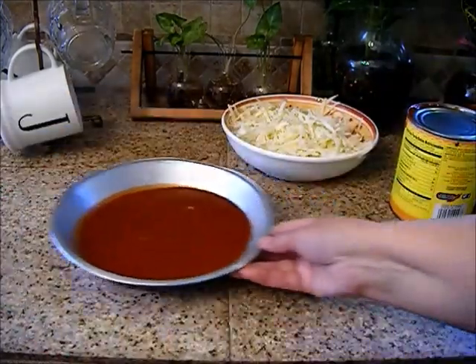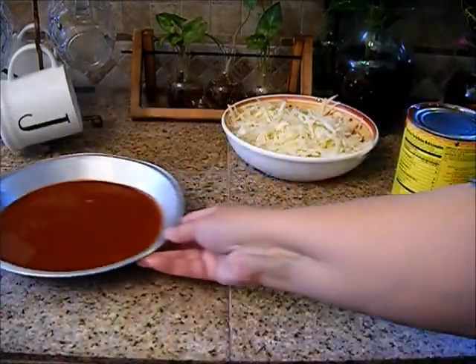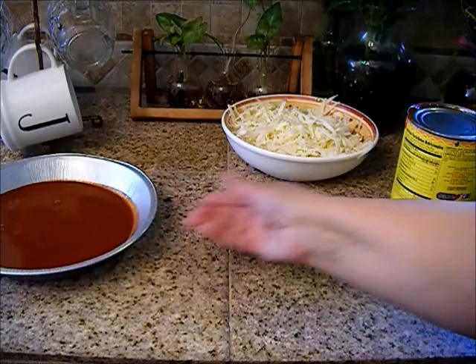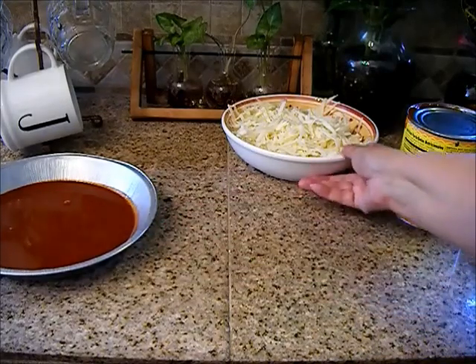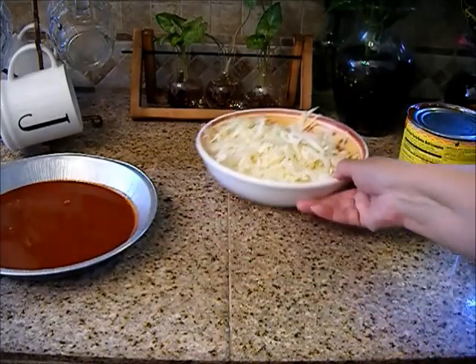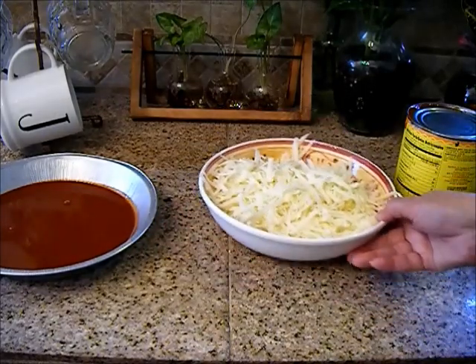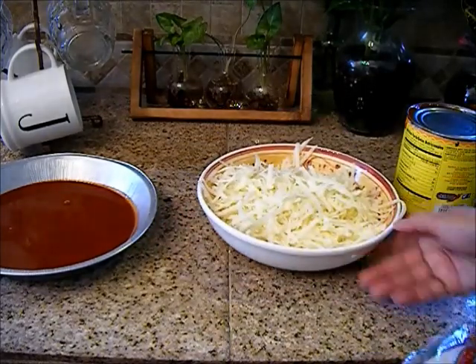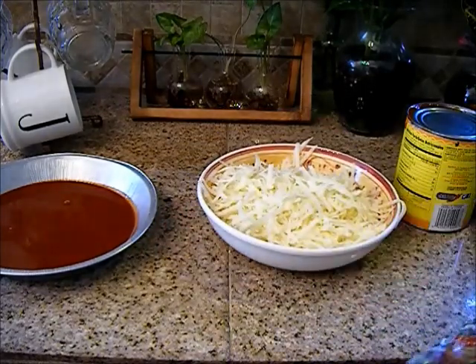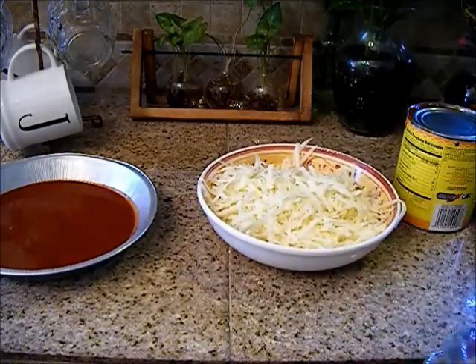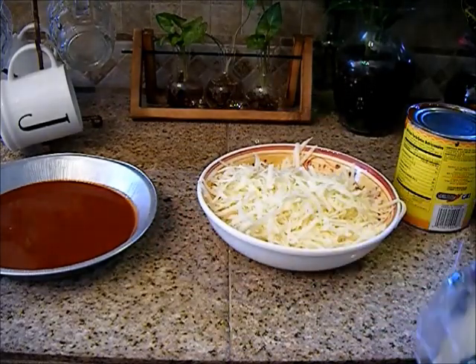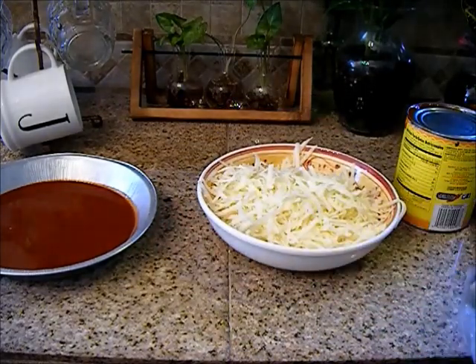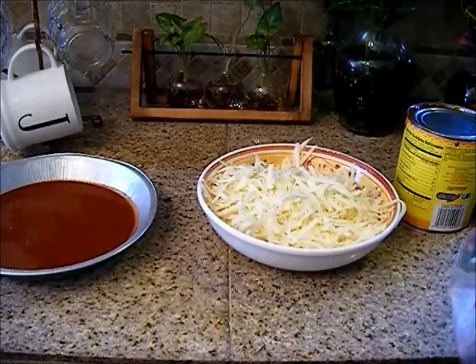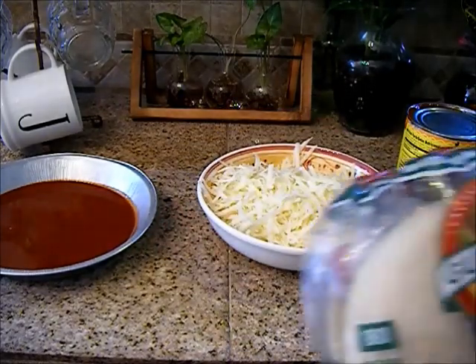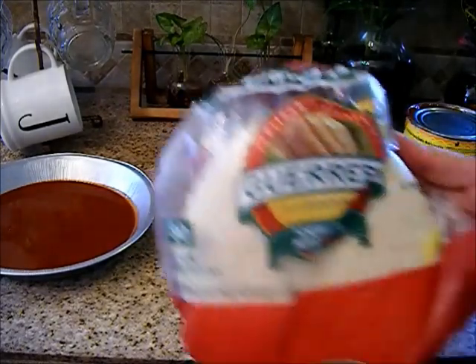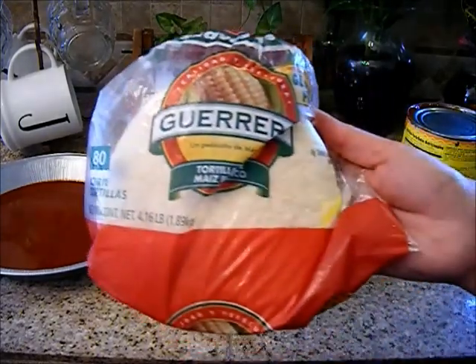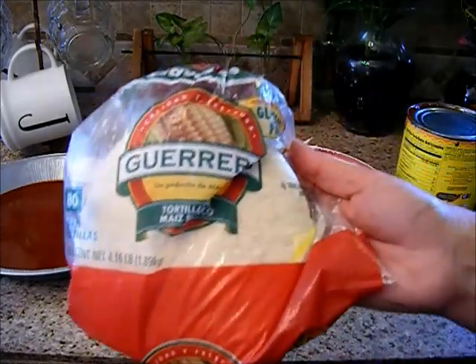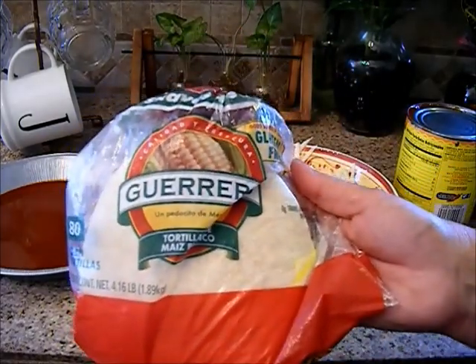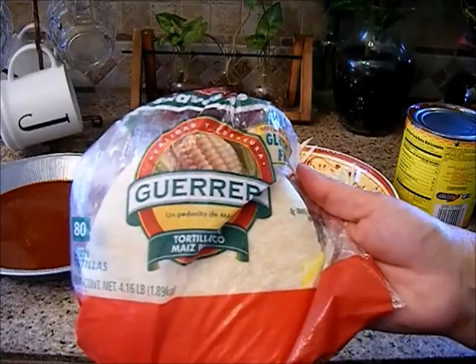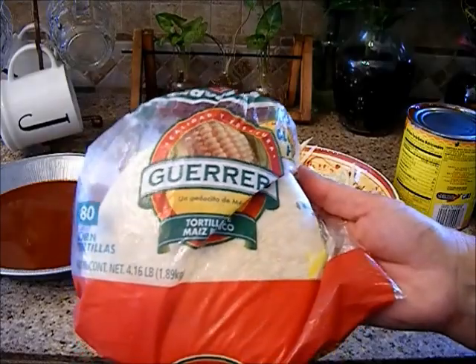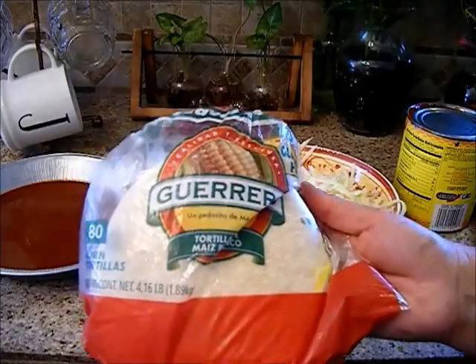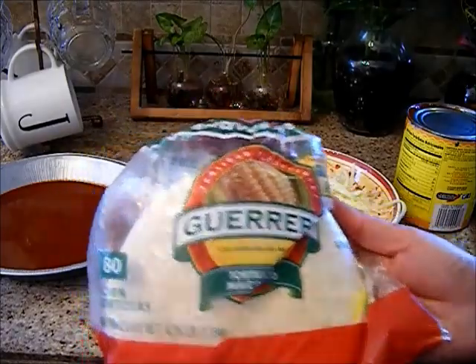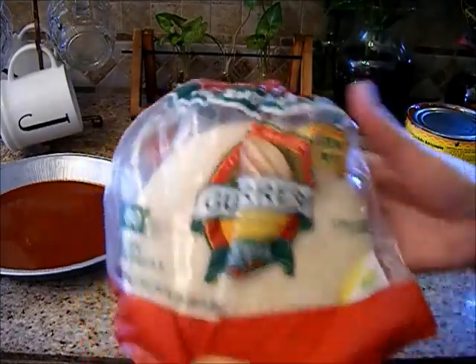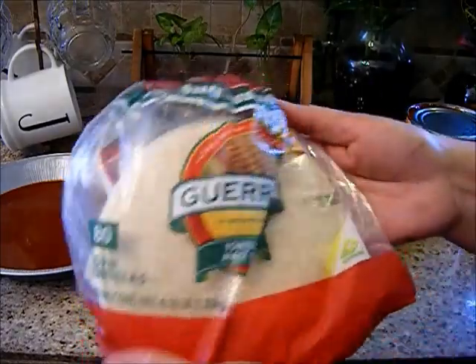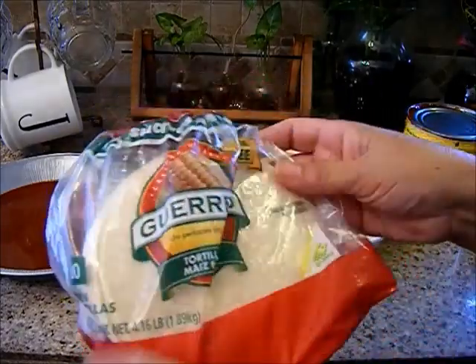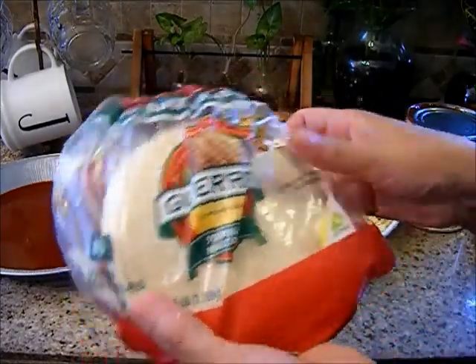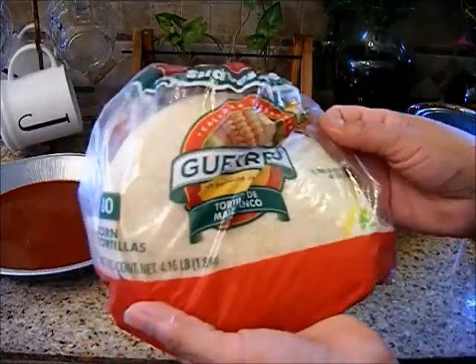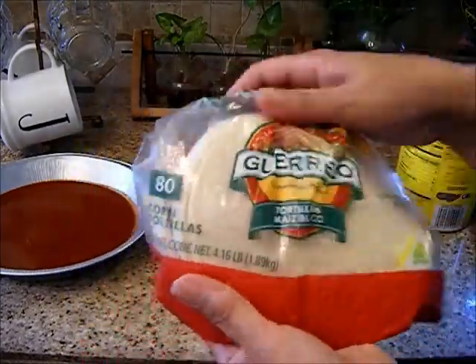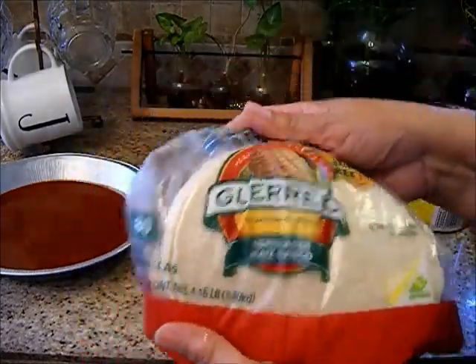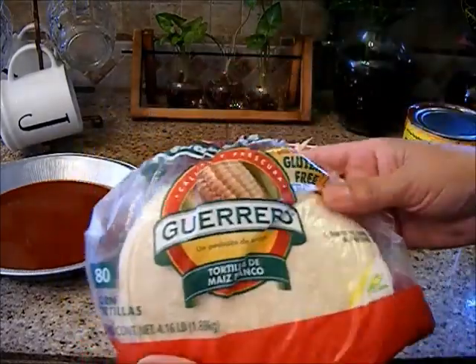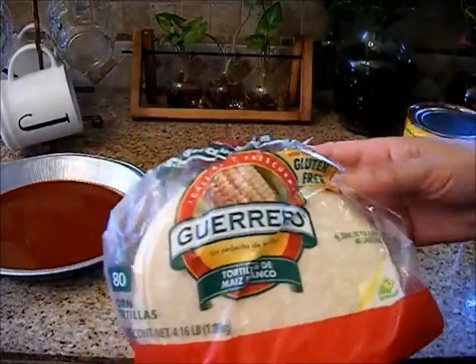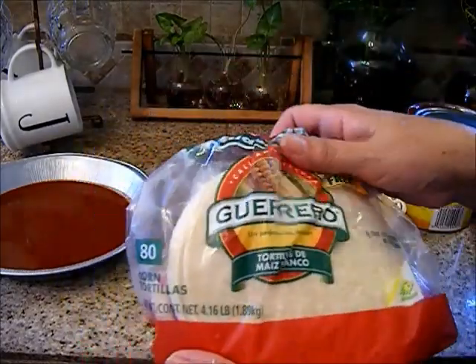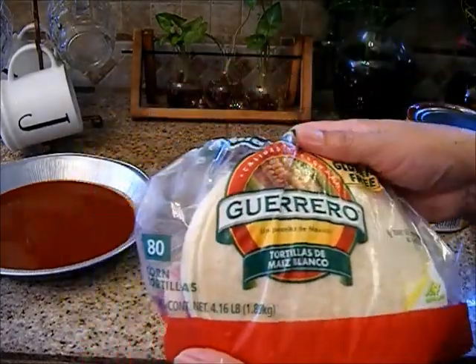You're going to create a little assembly line. You're going to need some corn tortillas. This is the brand I like to use — the Guerrero tortillas.